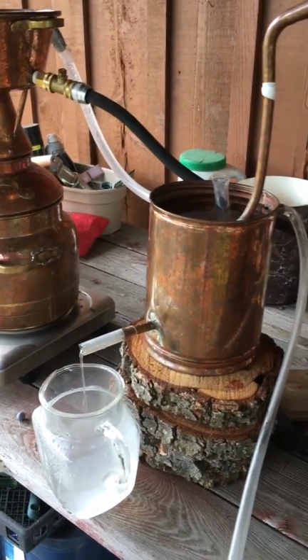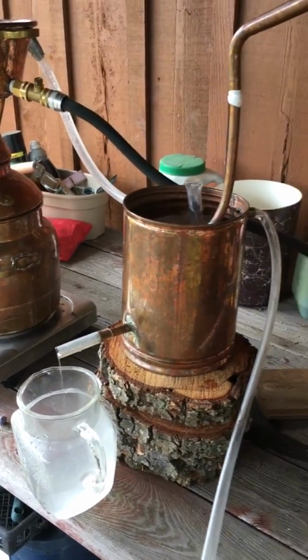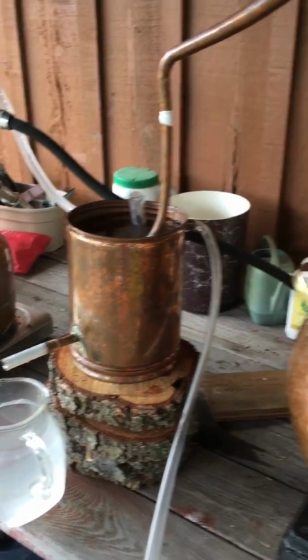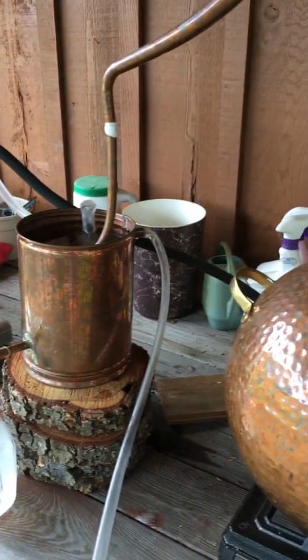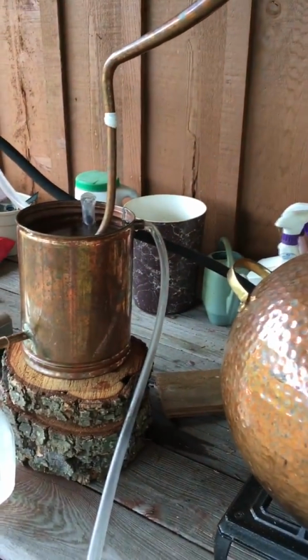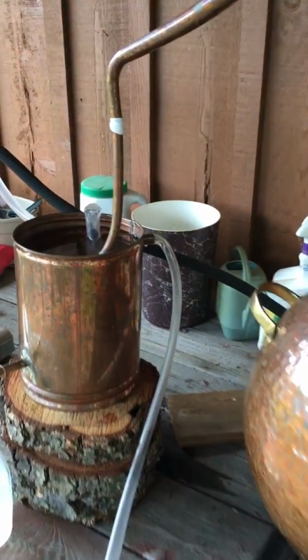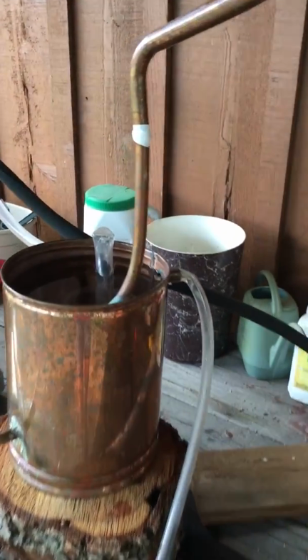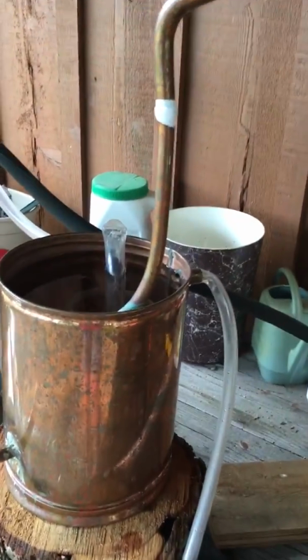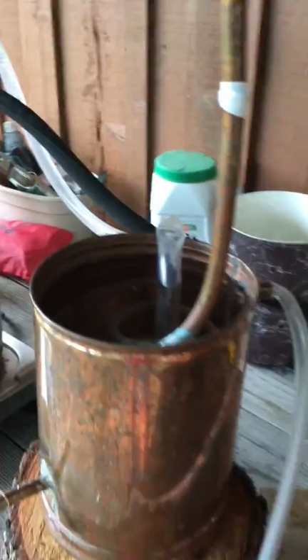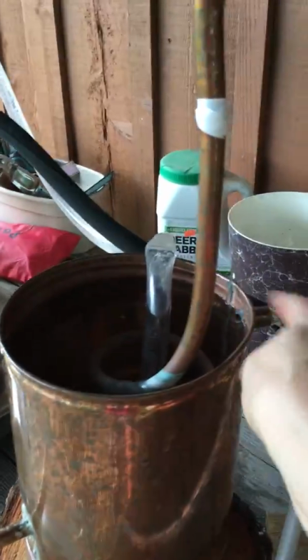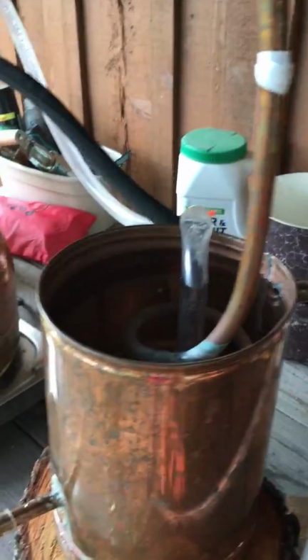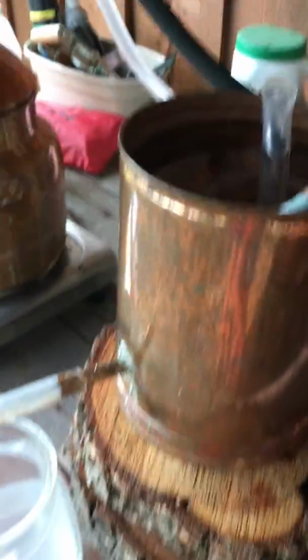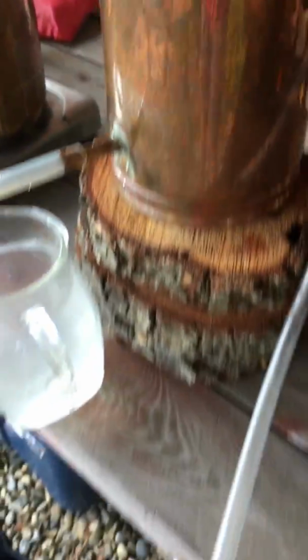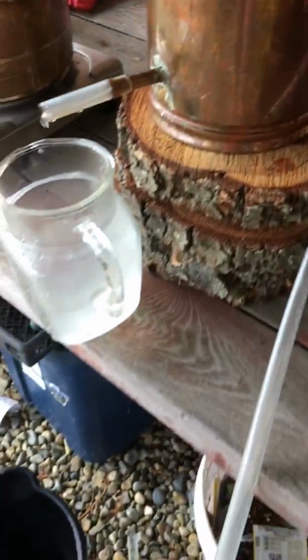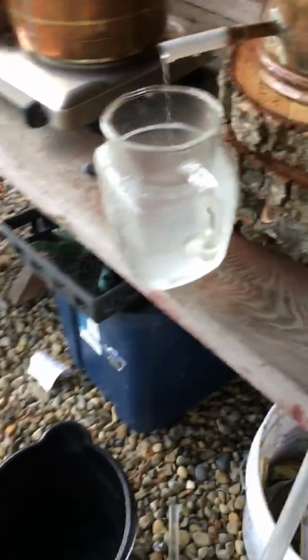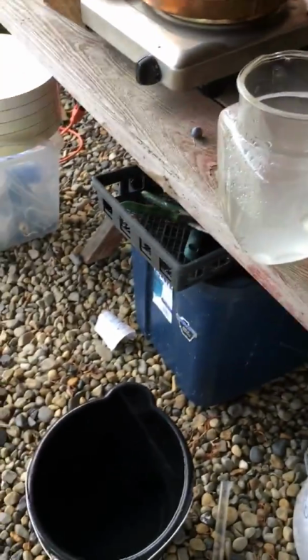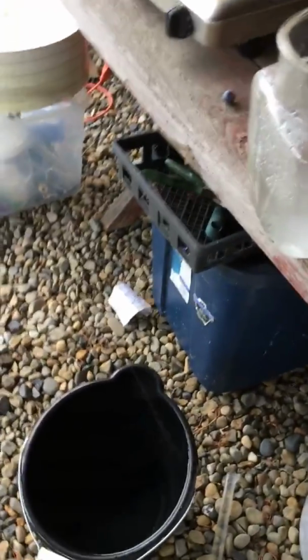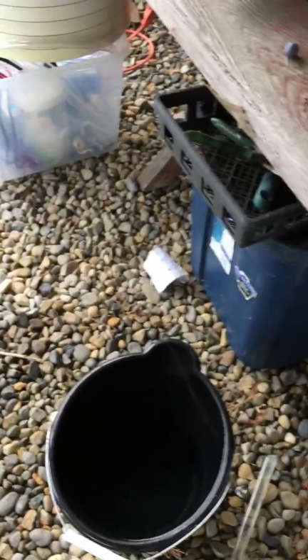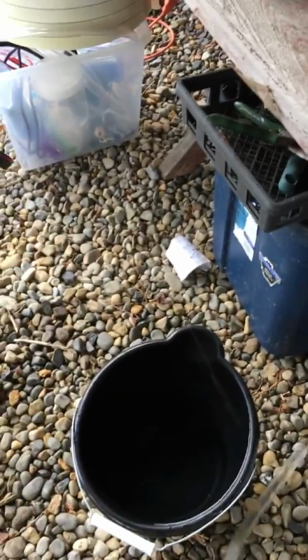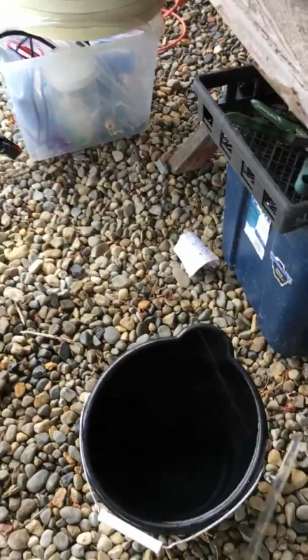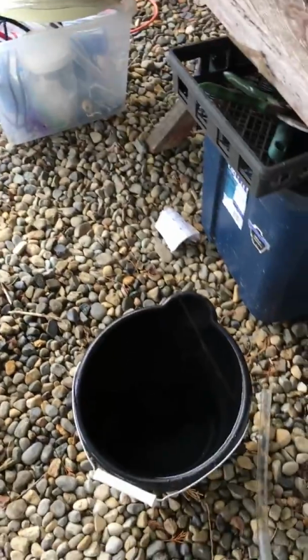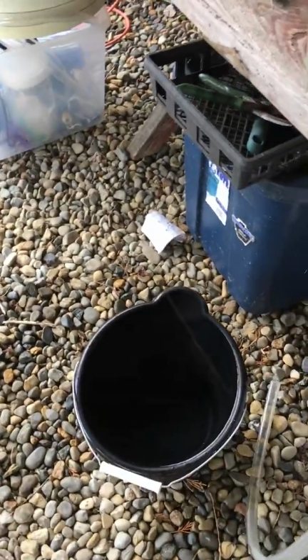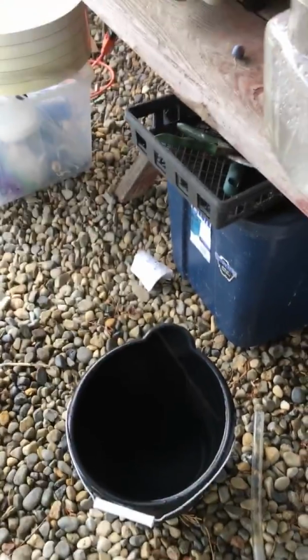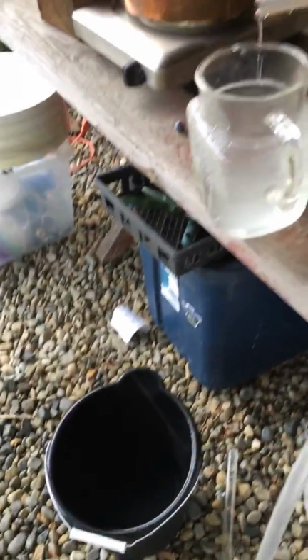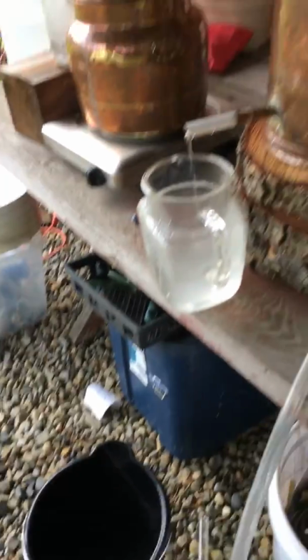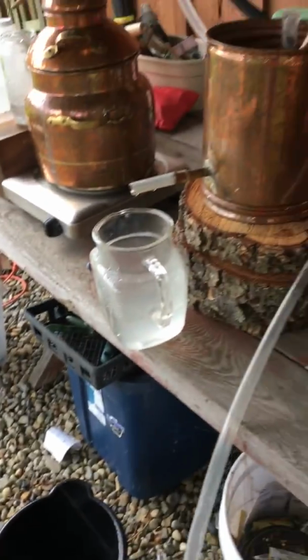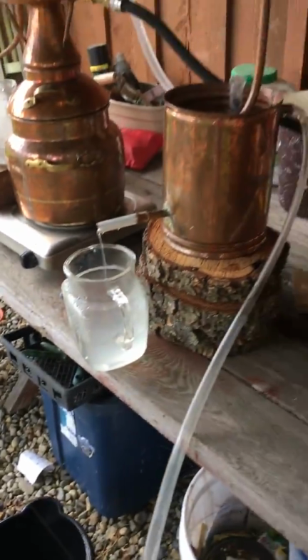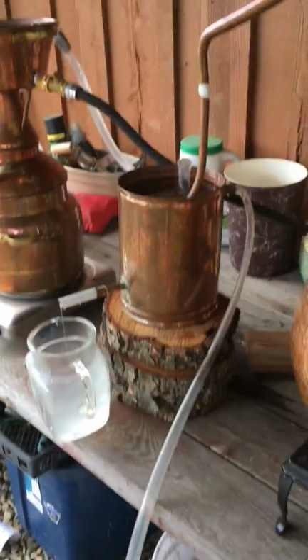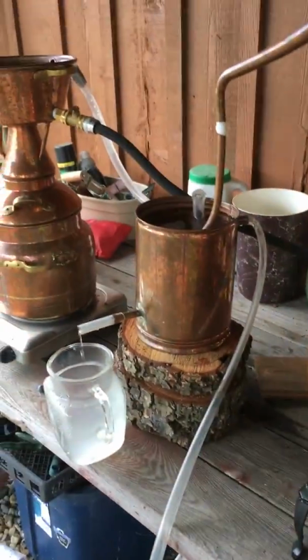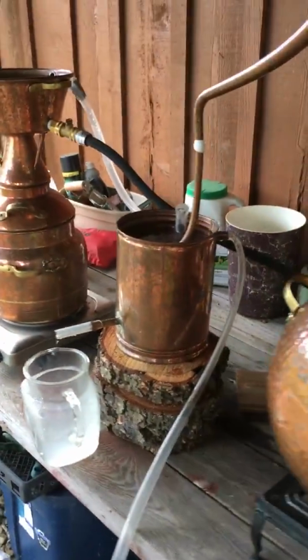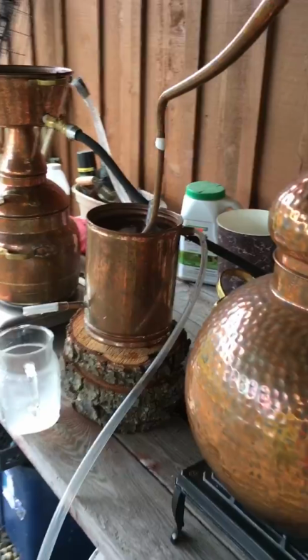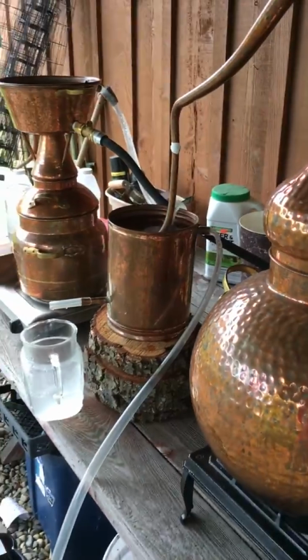I'm distilling the same material but with two stills going, and hydrosol is coming out of both. The overflow tube from this second condenser runs down into a bucket, and I use that water to water my garden.